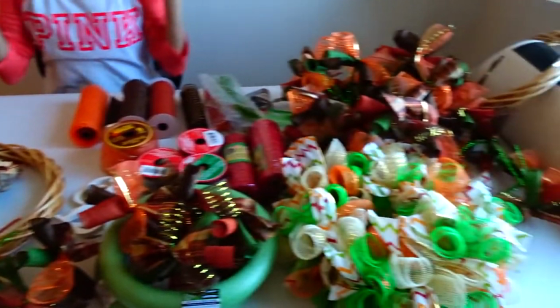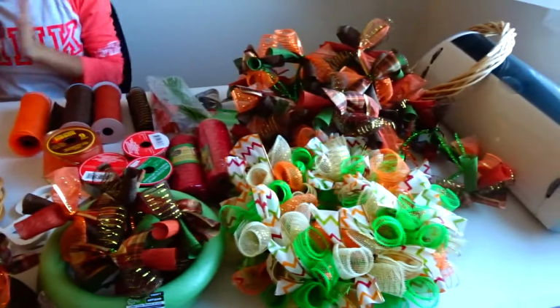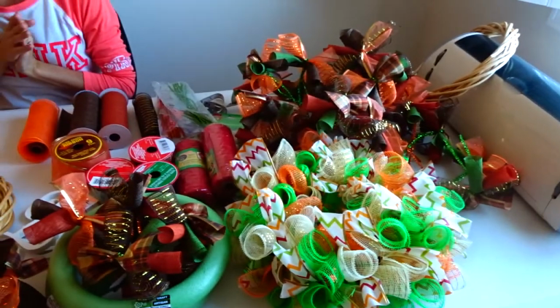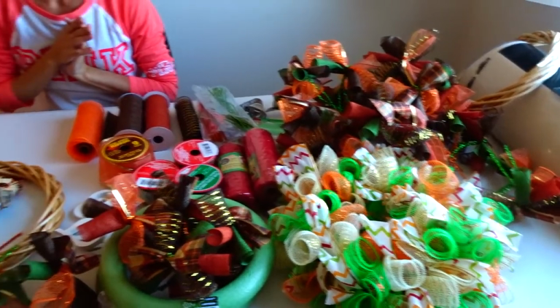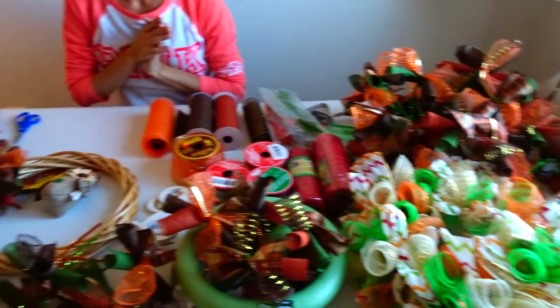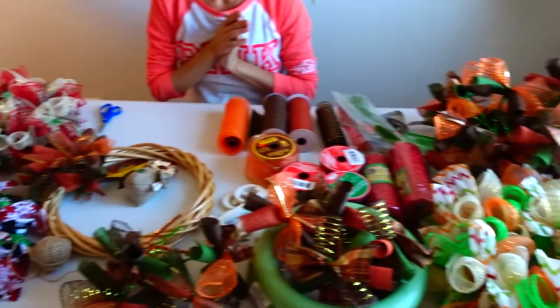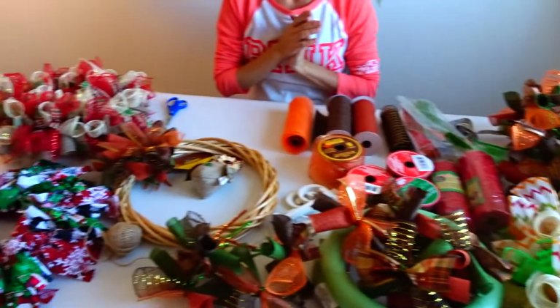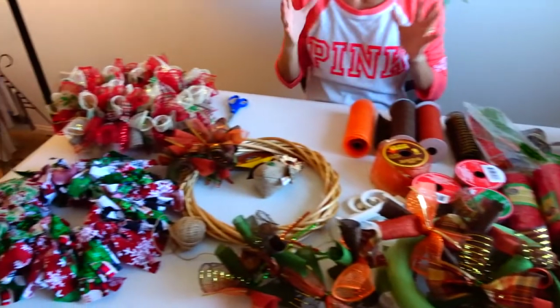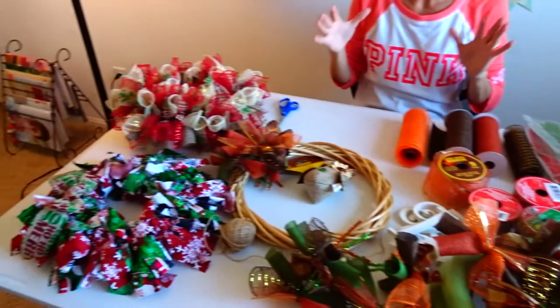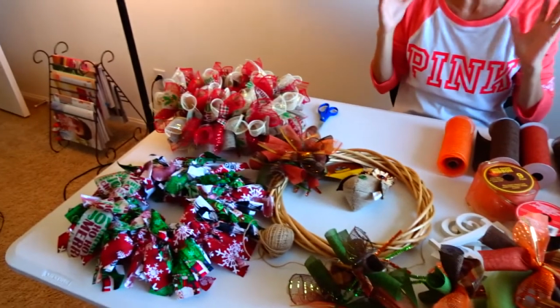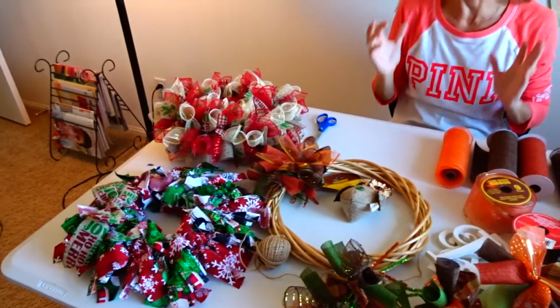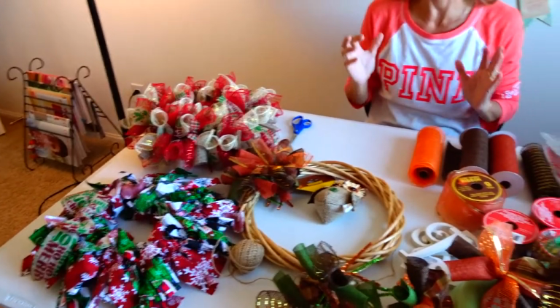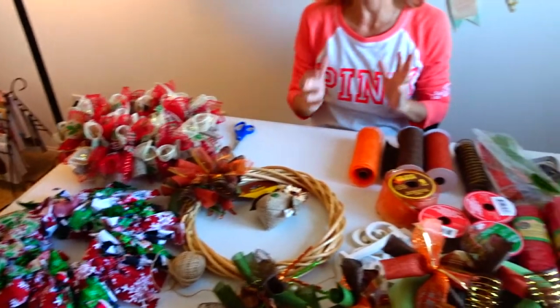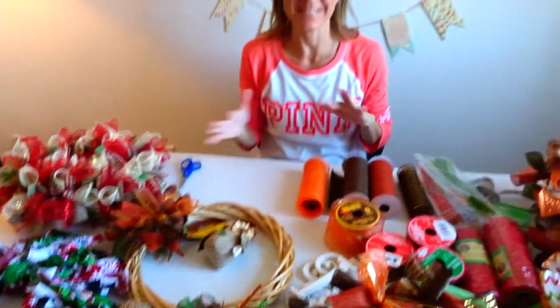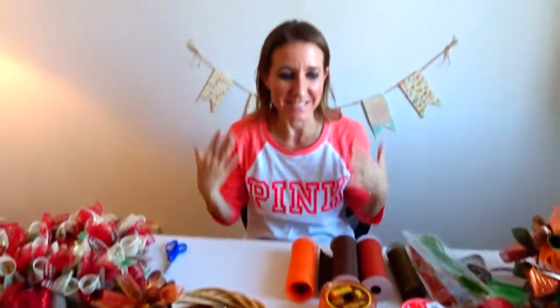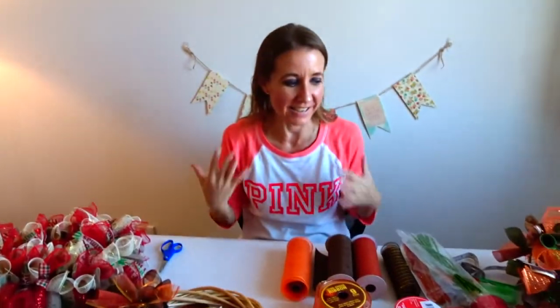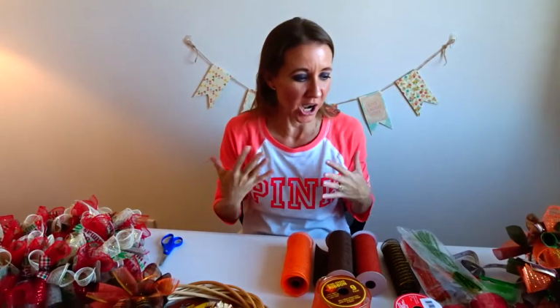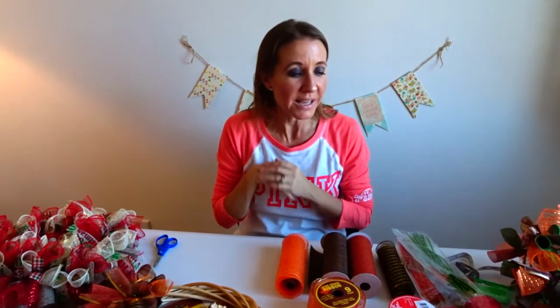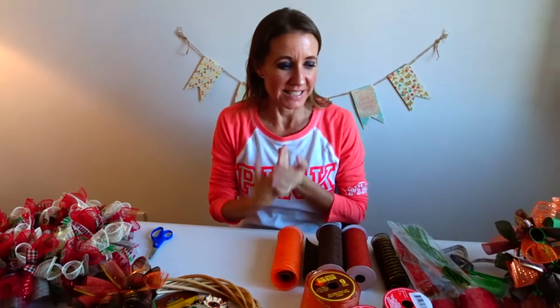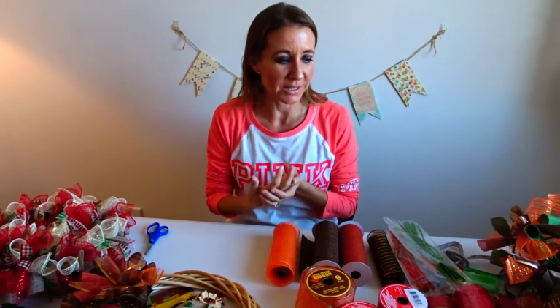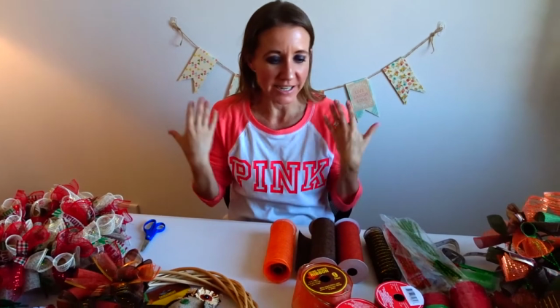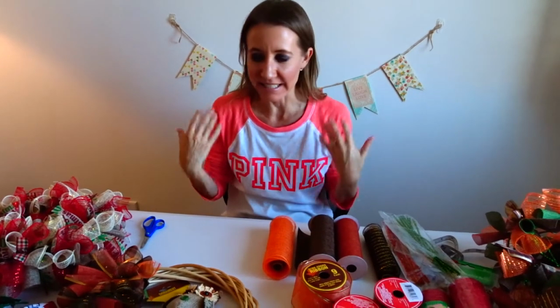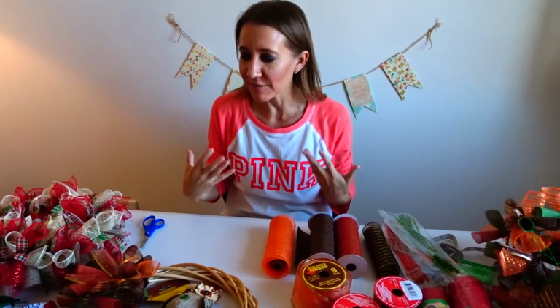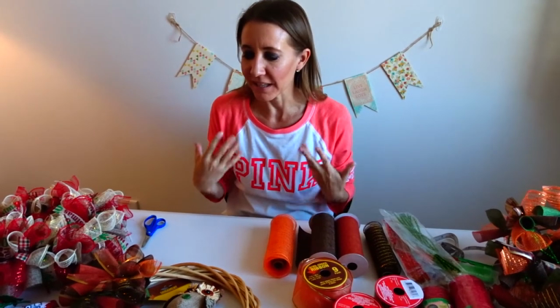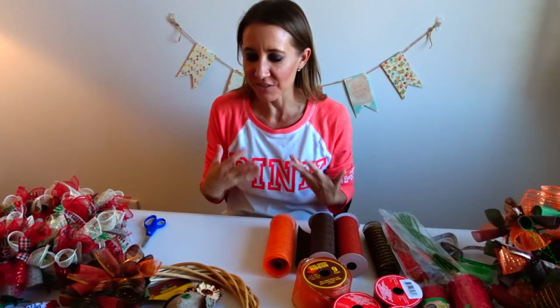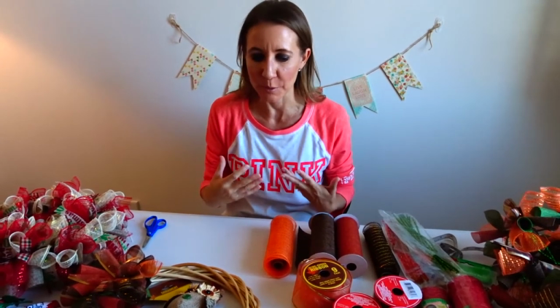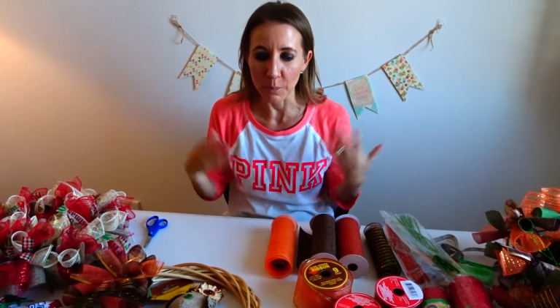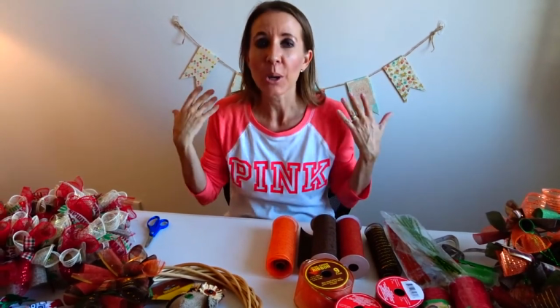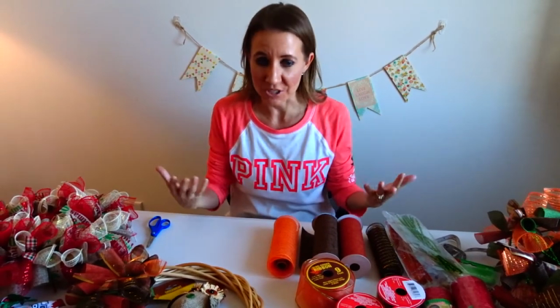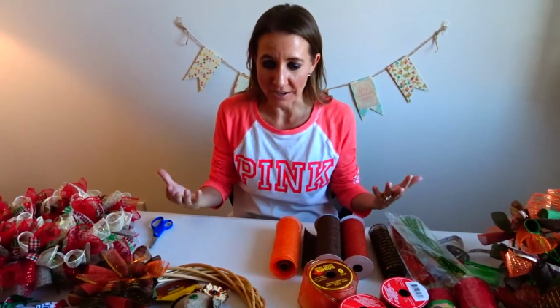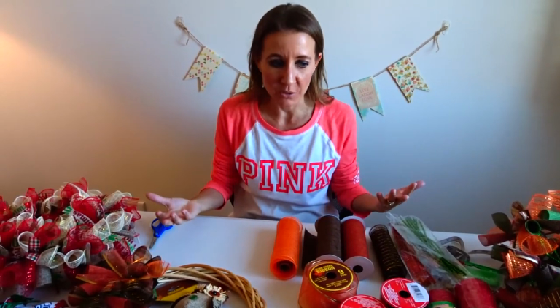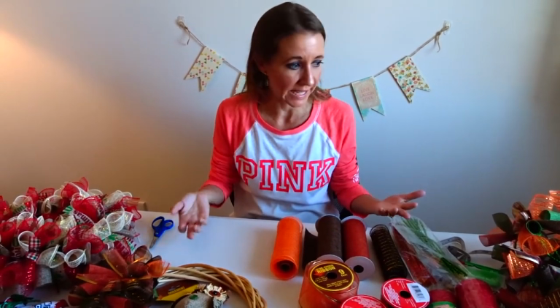Because the holidays are getting closer, I have been crafting like crazy. I just can't stop. This time of year, I just love making things for other people, which is what I've been doing lately.